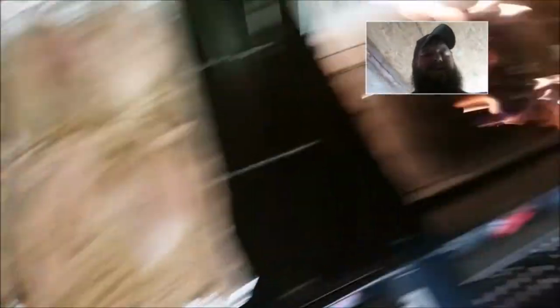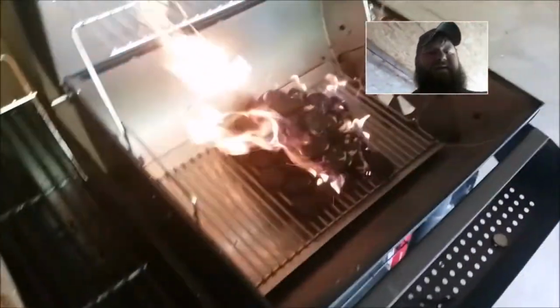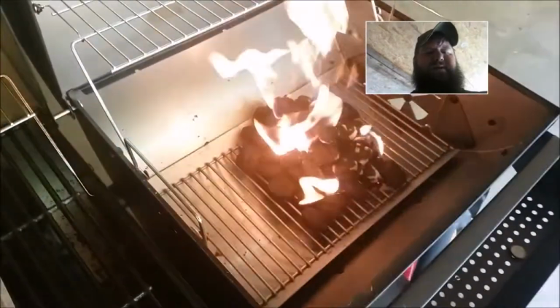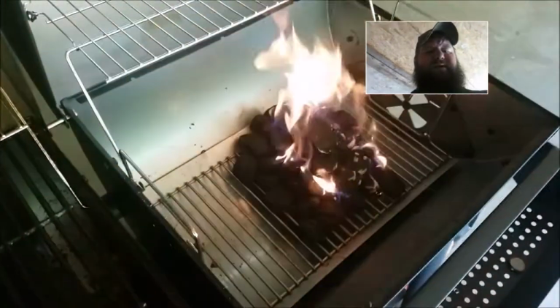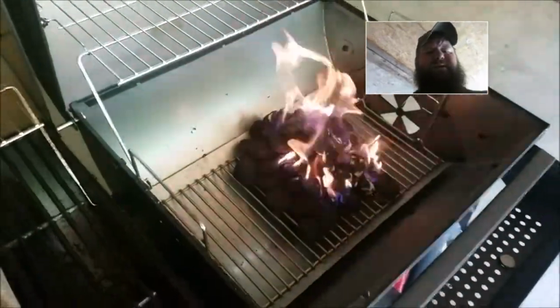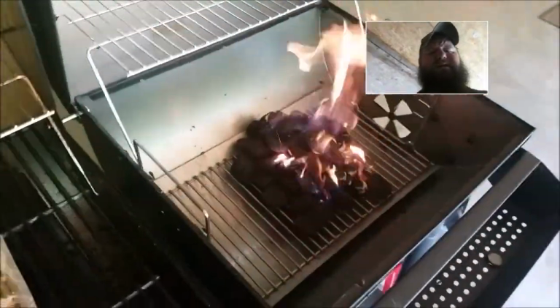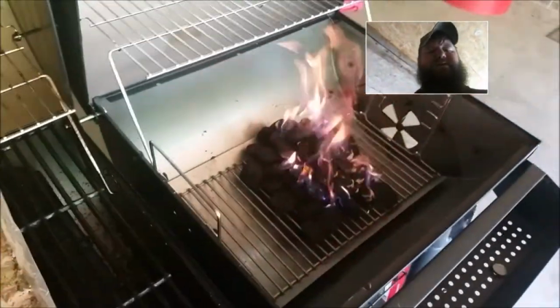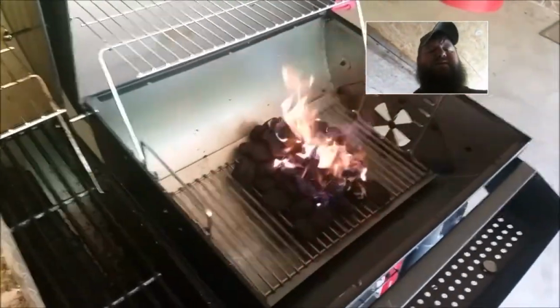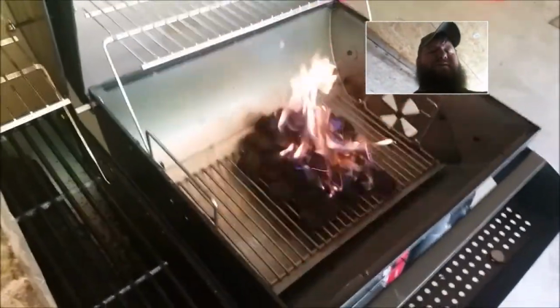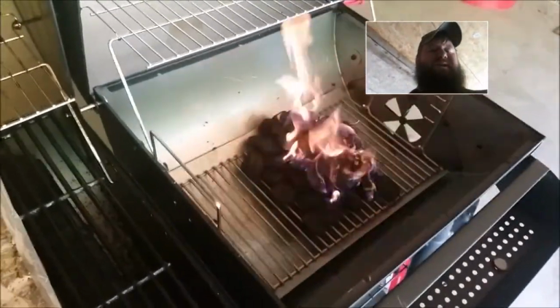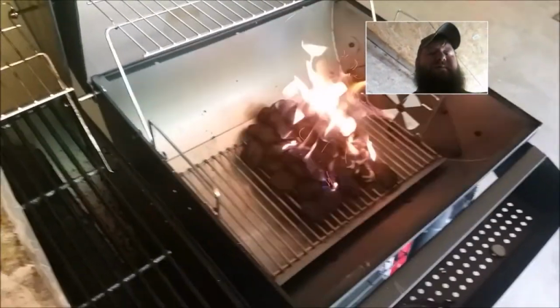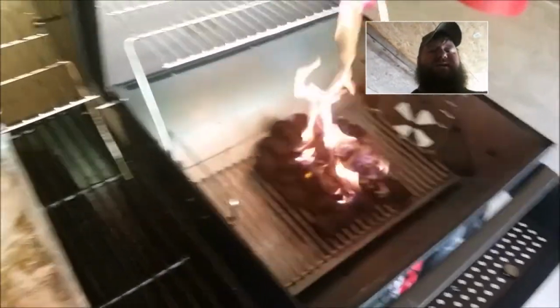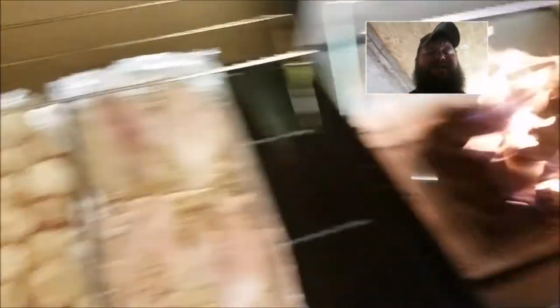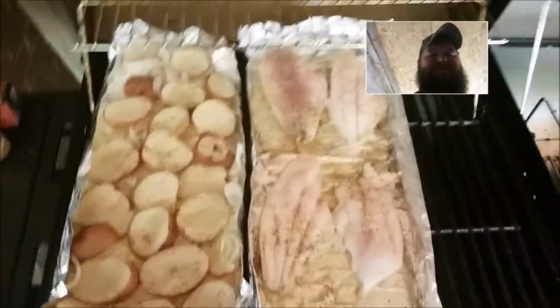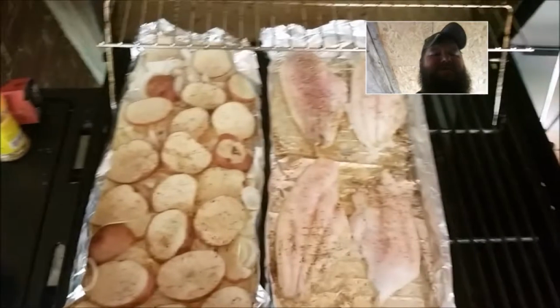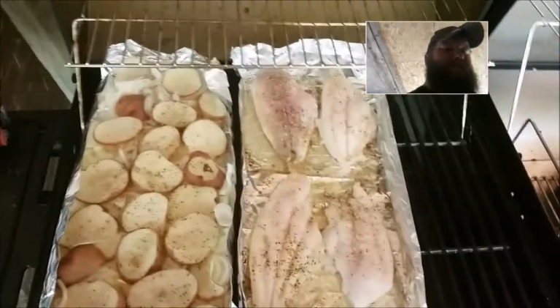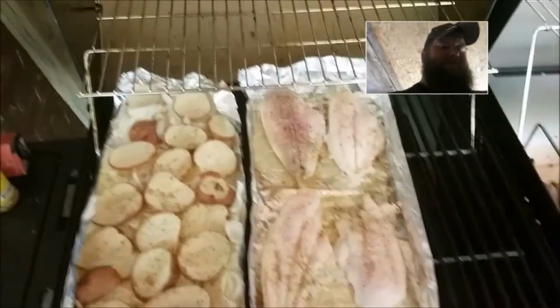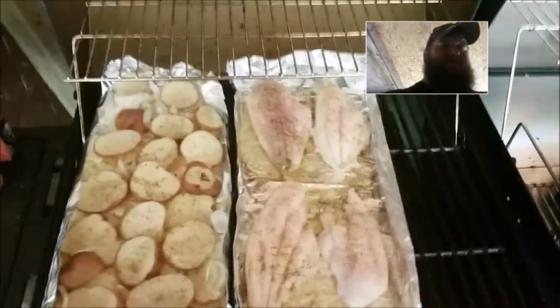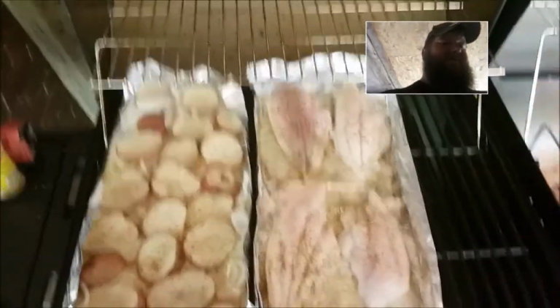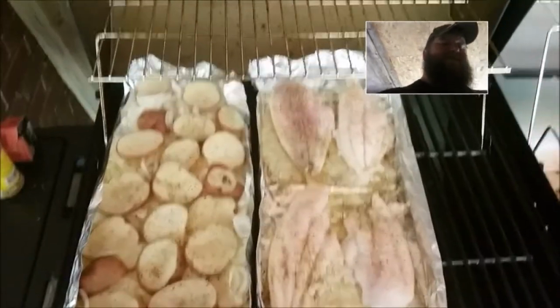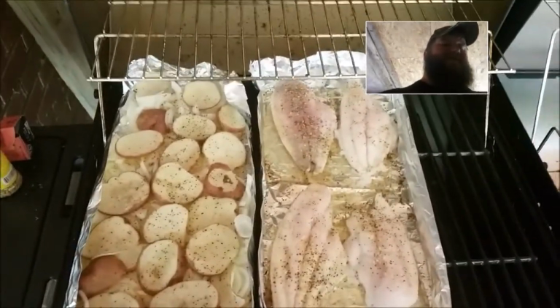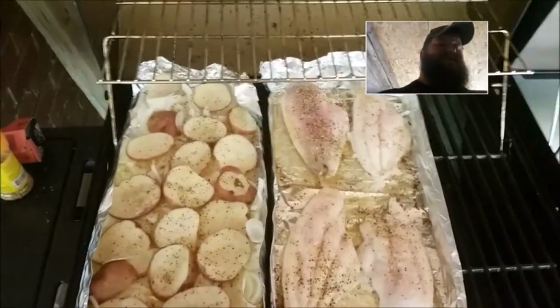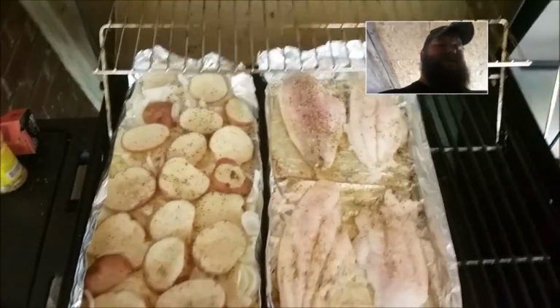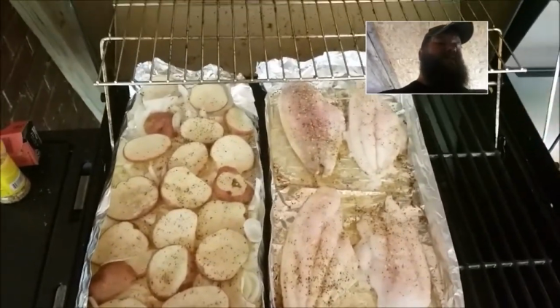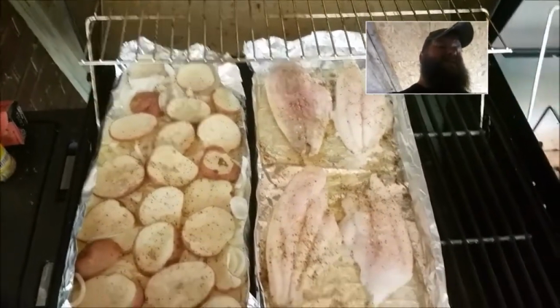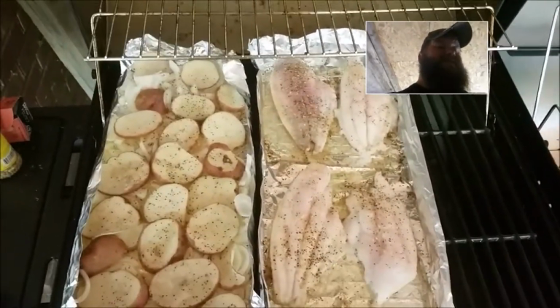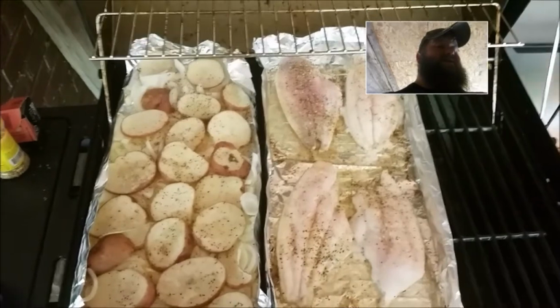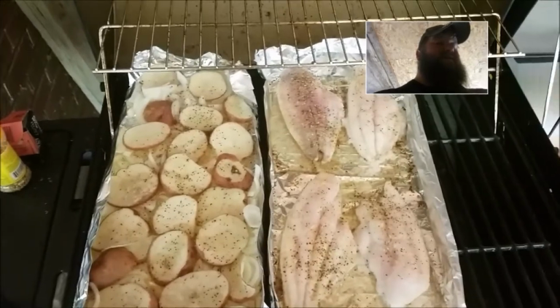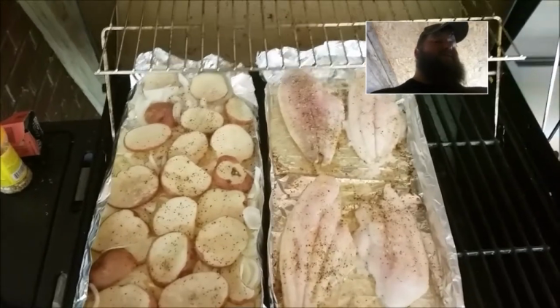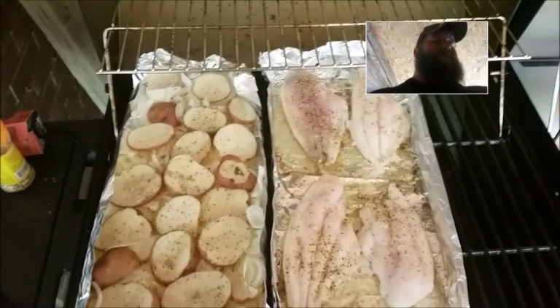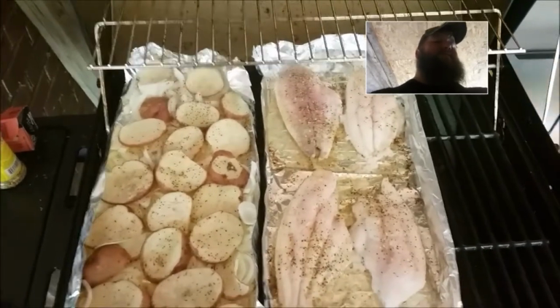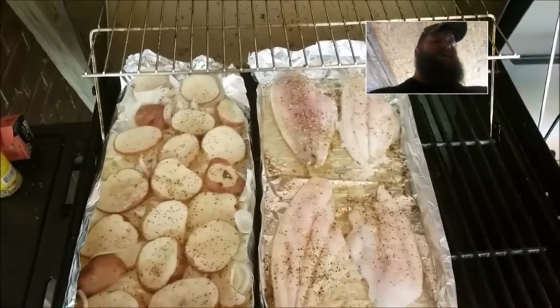And over here is where I'm going to be doing the special Dutch oven meal. I'll bust out and show you guys here in a little bit. I've never really seen much of it, so hopefully it's not a complete disaster, but we're going to give it a try. Be right back.